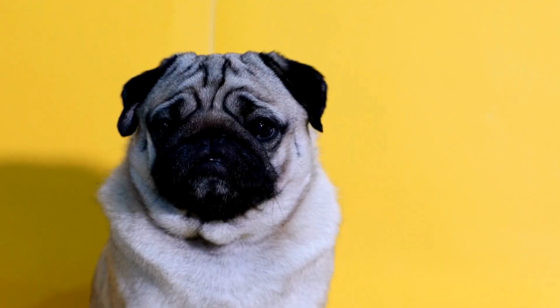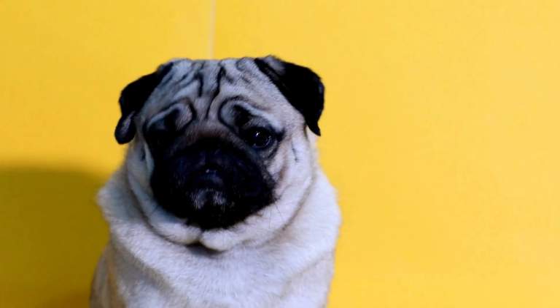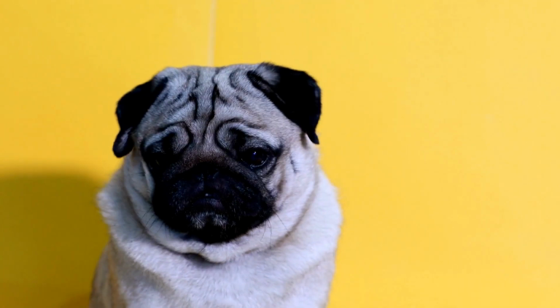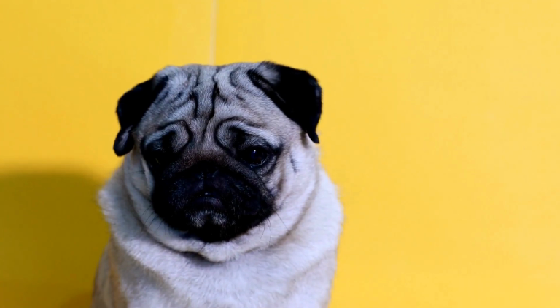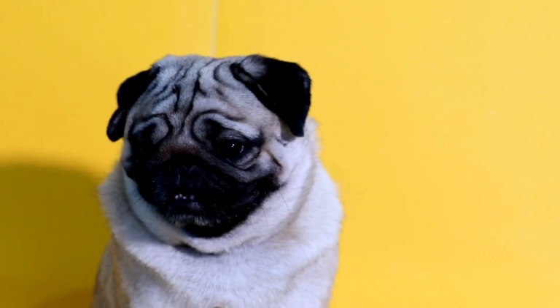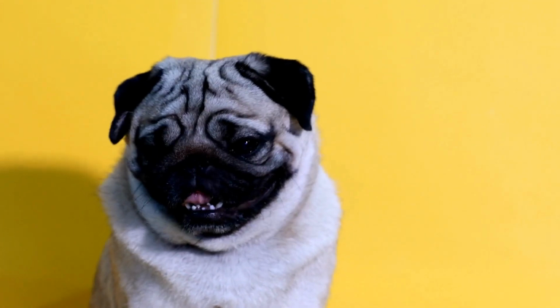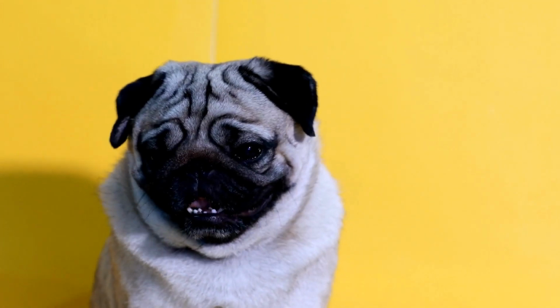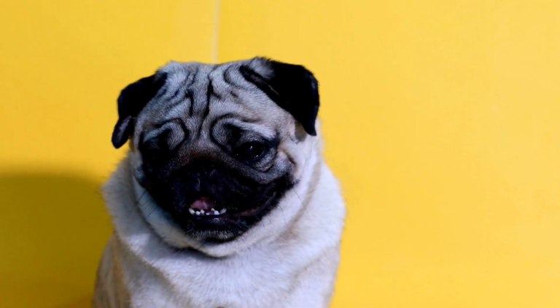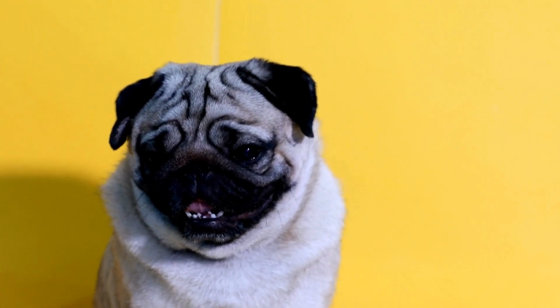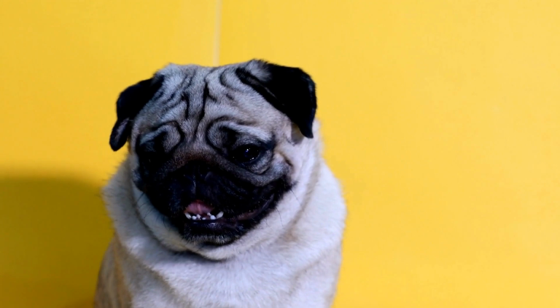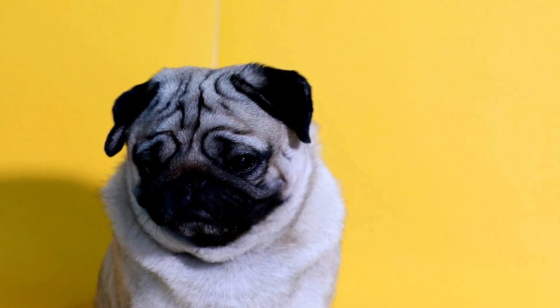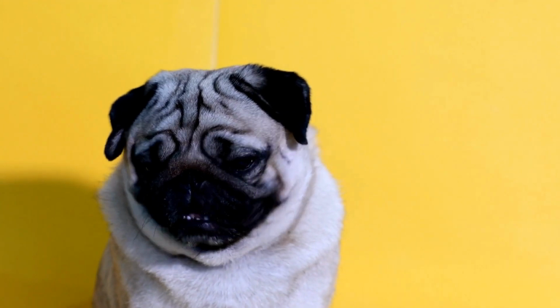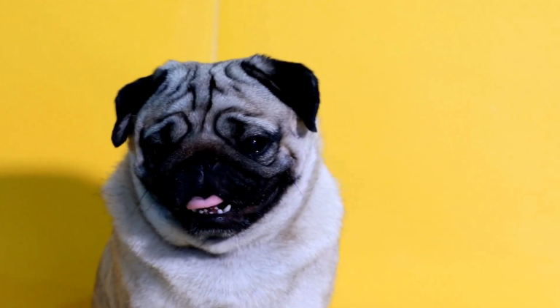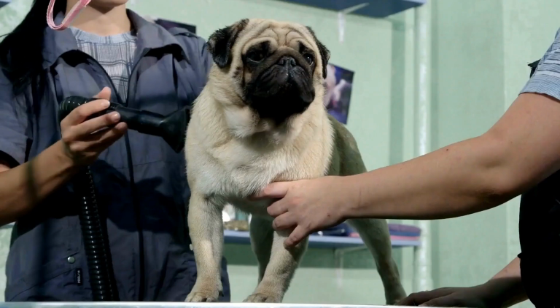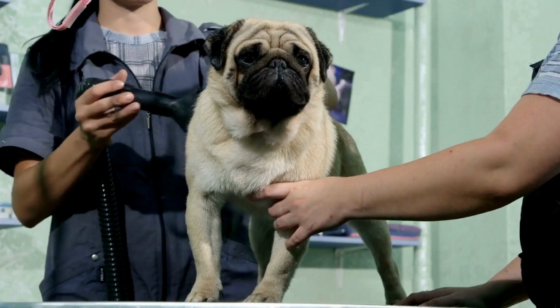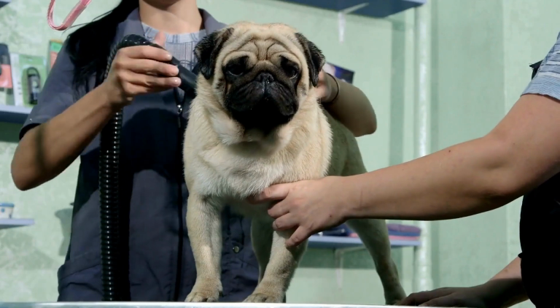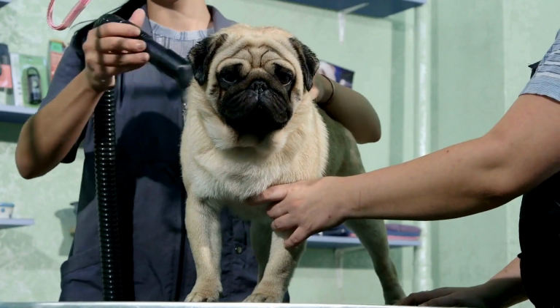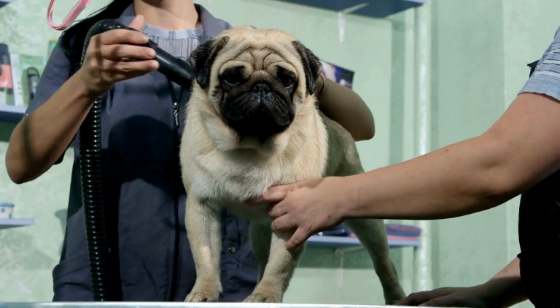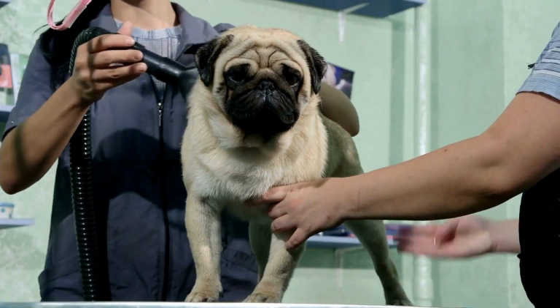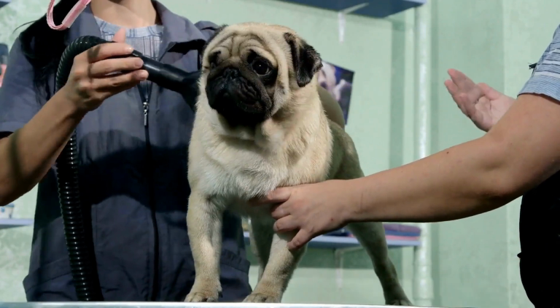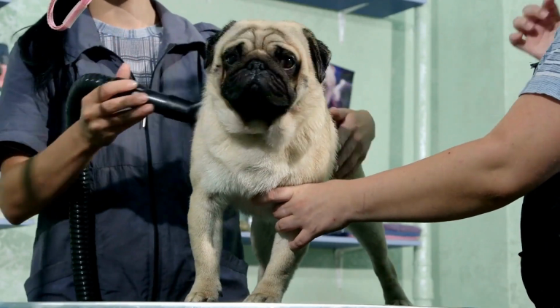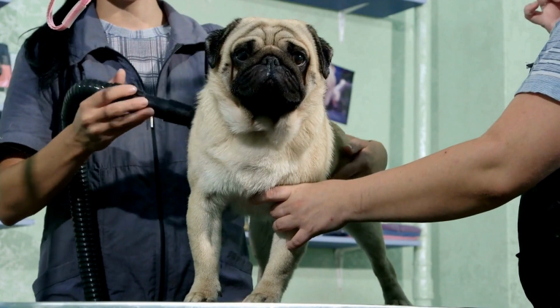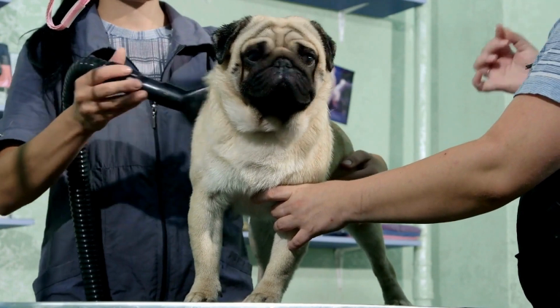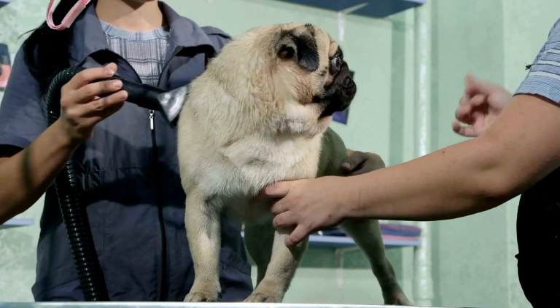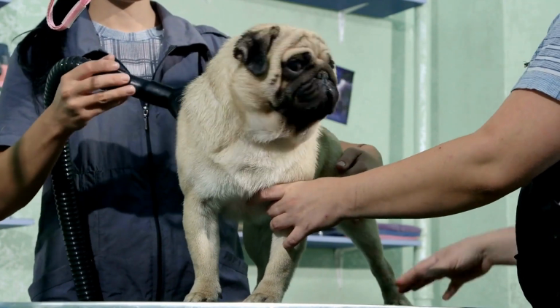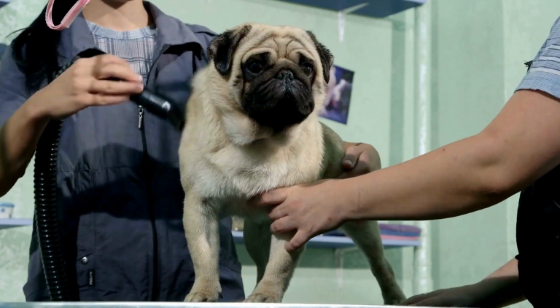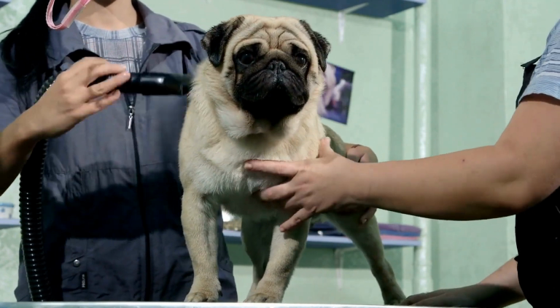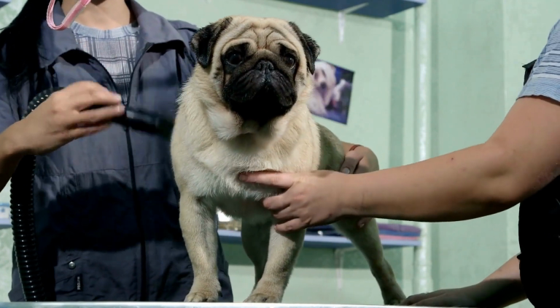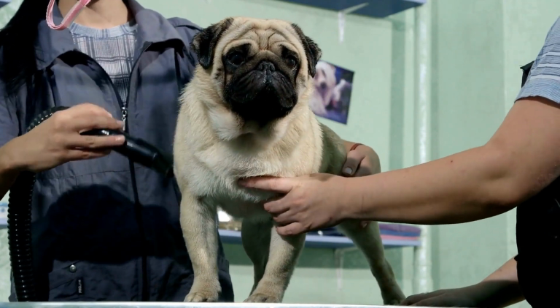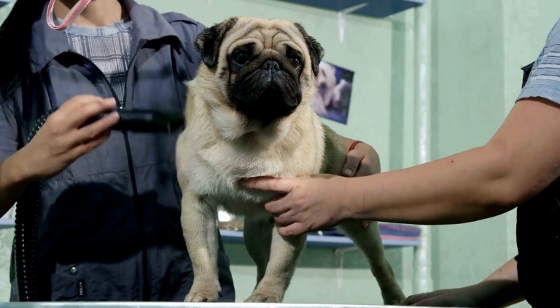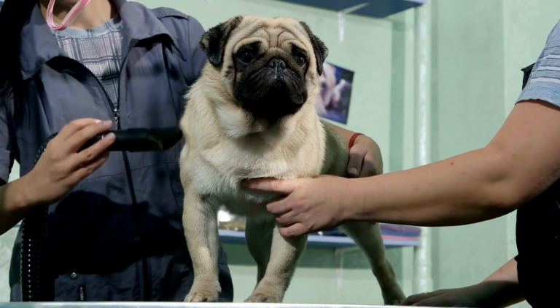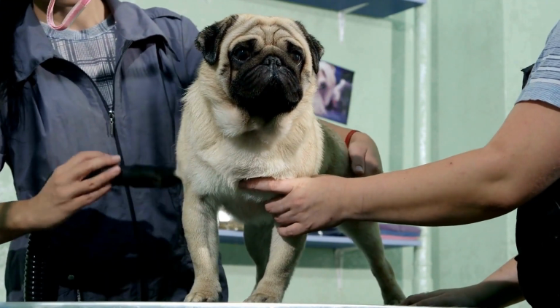In conclusion, caring for a pug puppy requires attention to their specific needs. From feeding and exercise to grooming and socialization, following this care guide will help you provide the best possible care for your adorable pug. Remember, a happy and healthy pug is a joy to have as a furry companion.